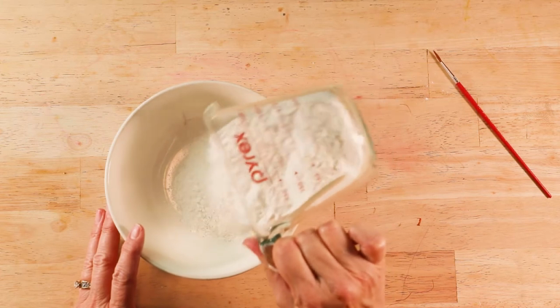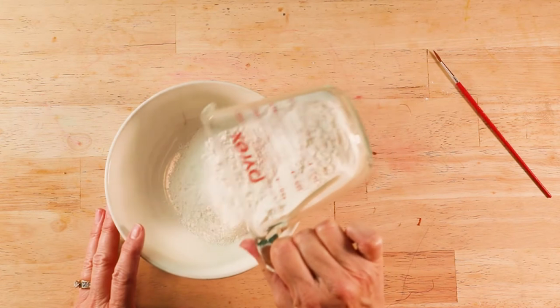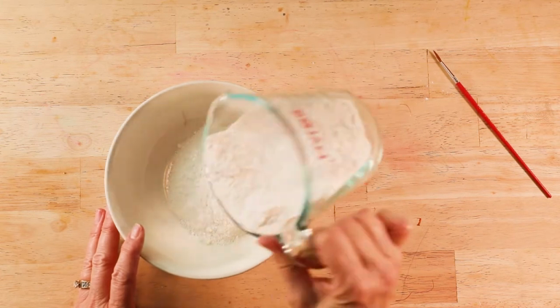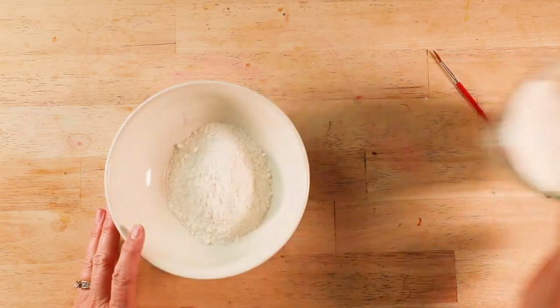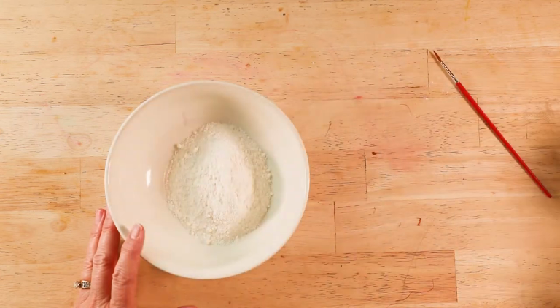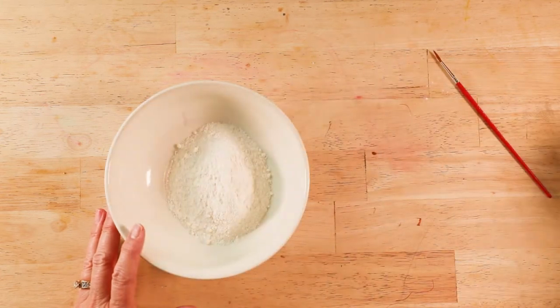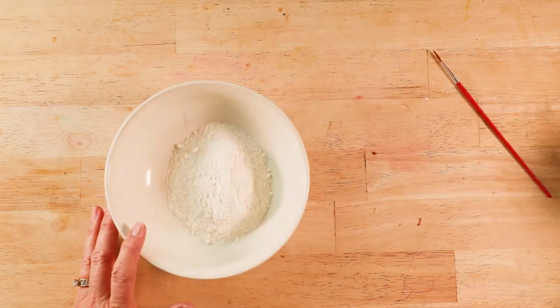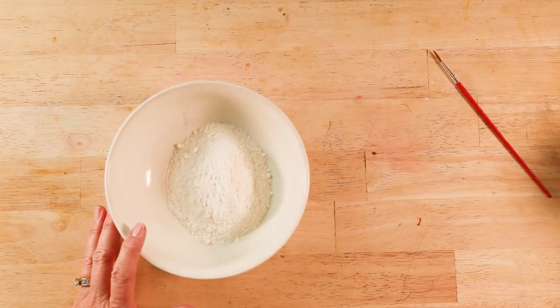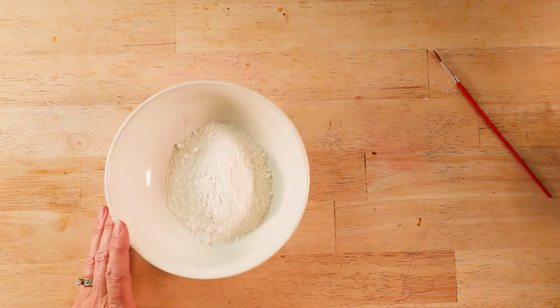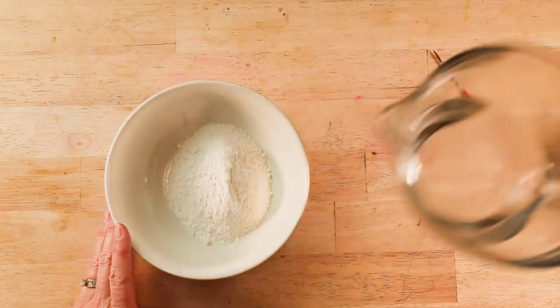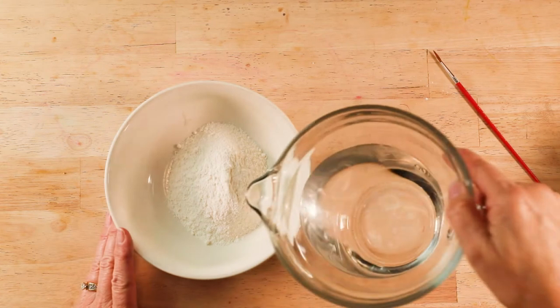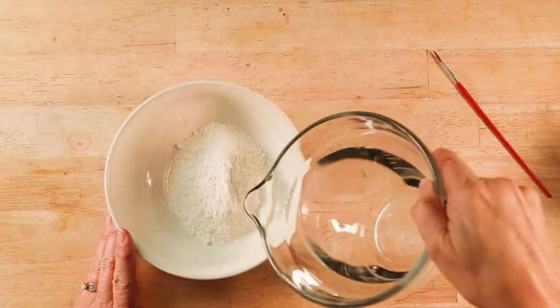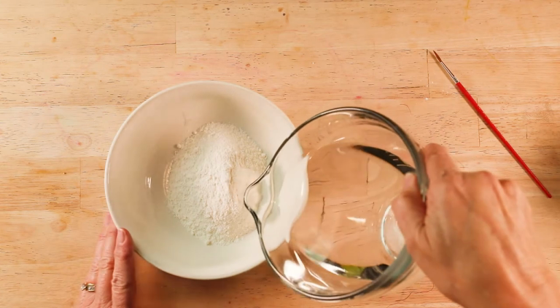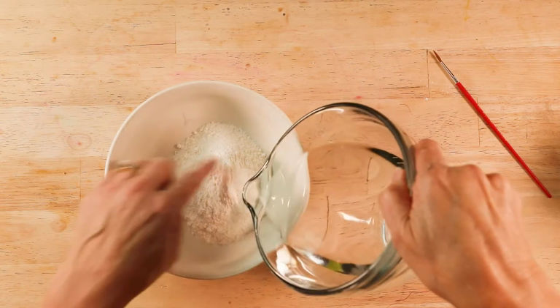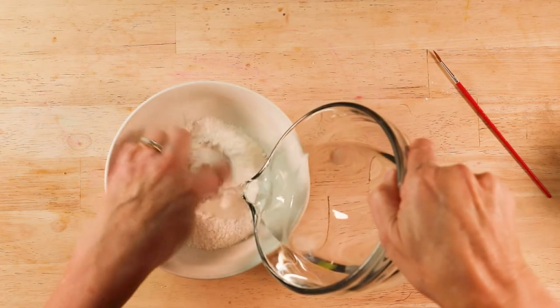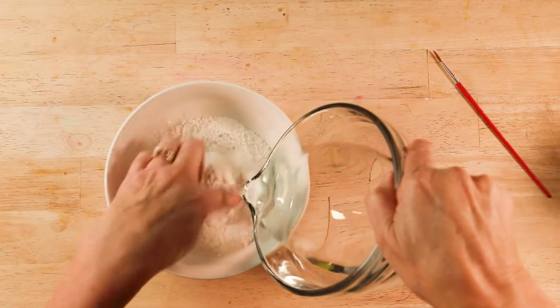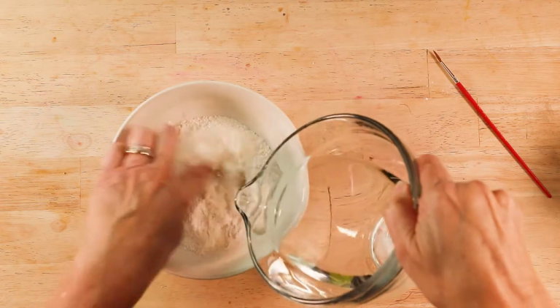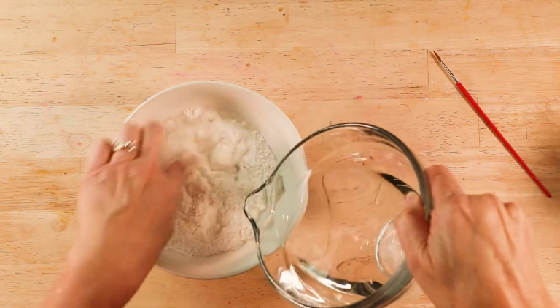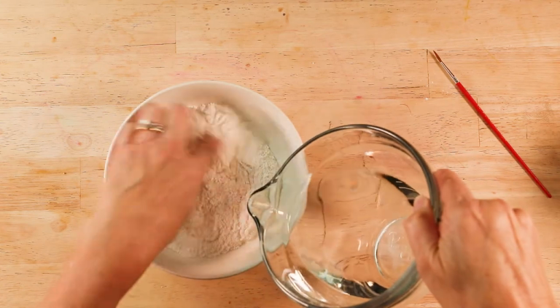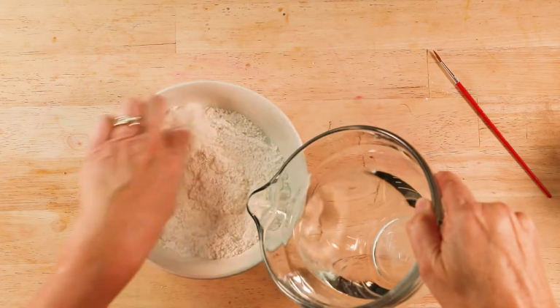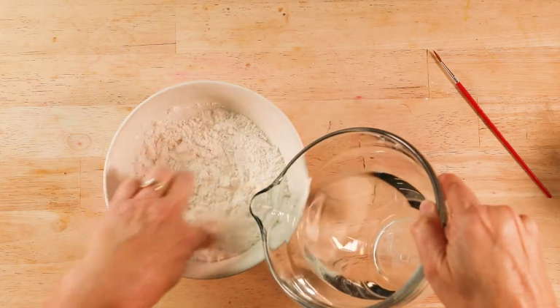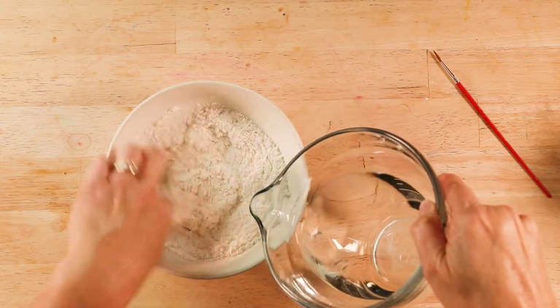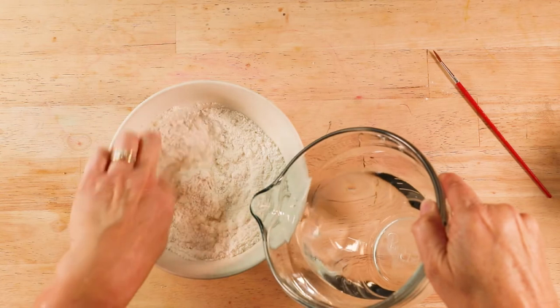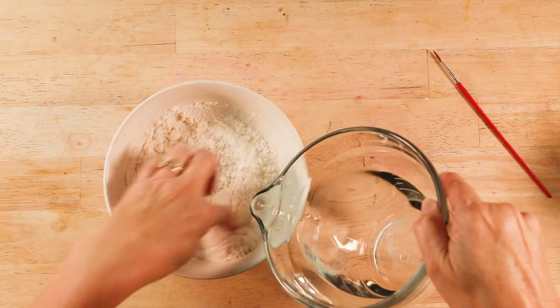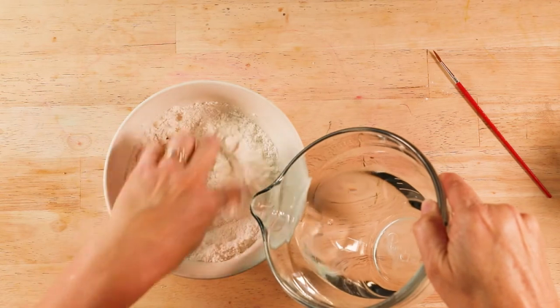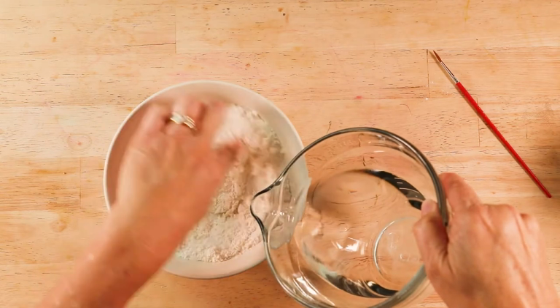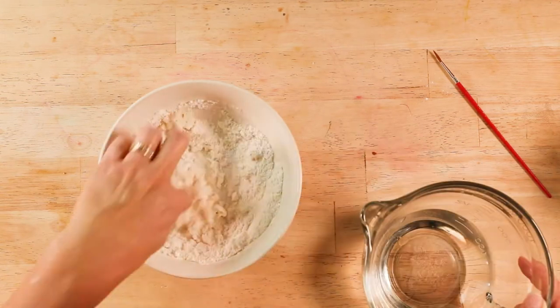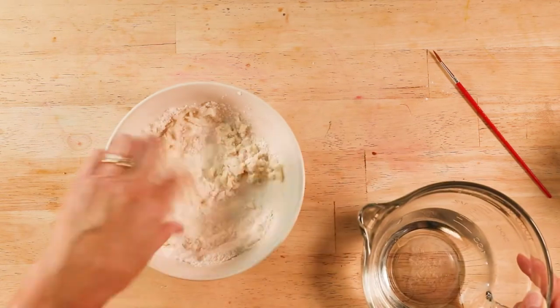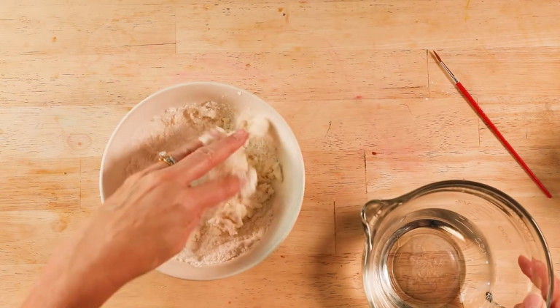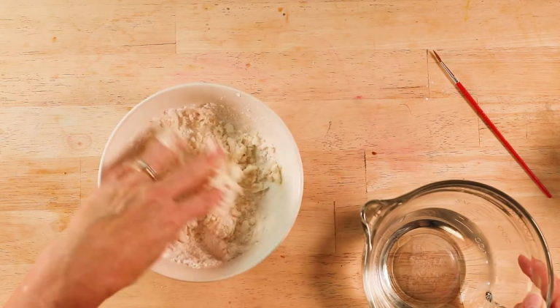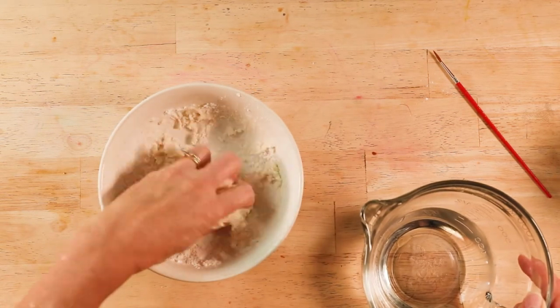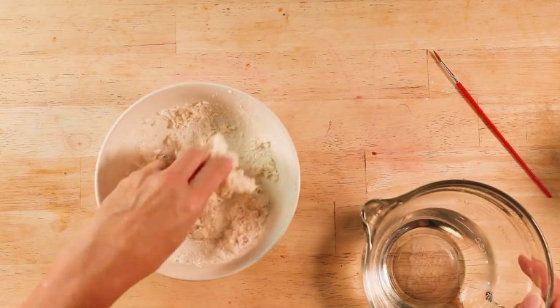Pour the flour and salt mixture into a bowl and then add water, stirring with your finger until it becomes the consistency of play-doh. If the dough is too wet, add some more flour and salt. If it is too dry, you can add some more water.